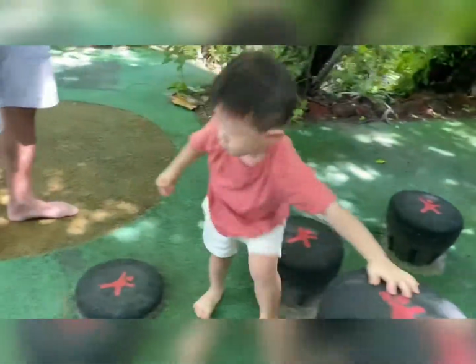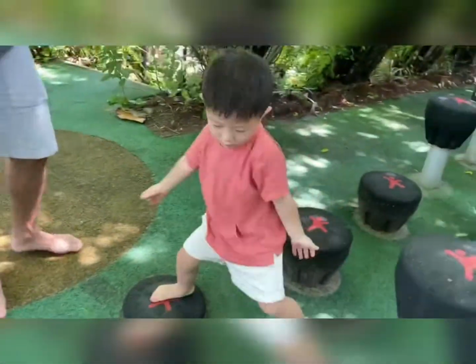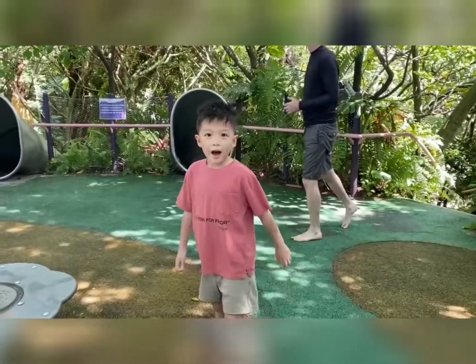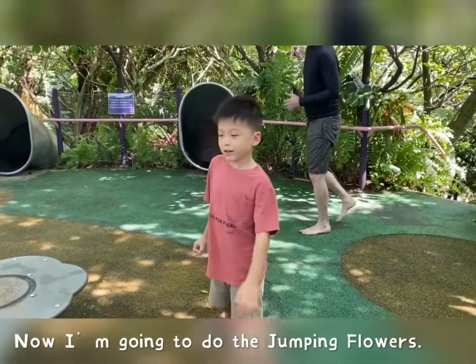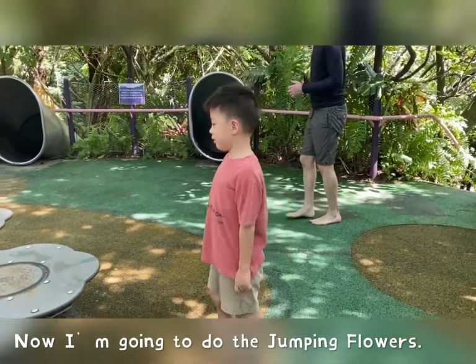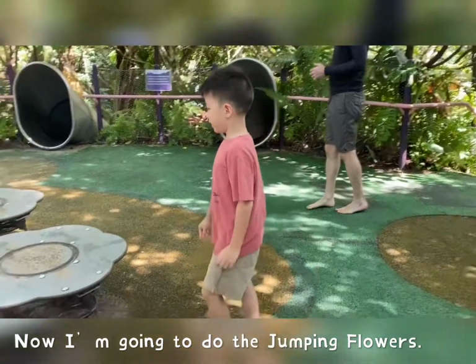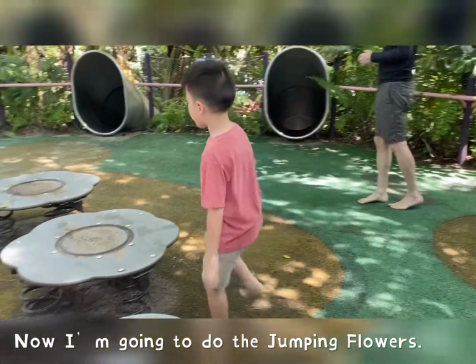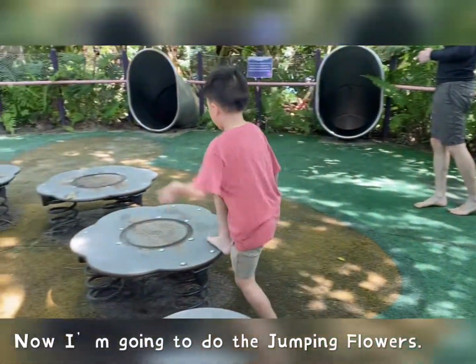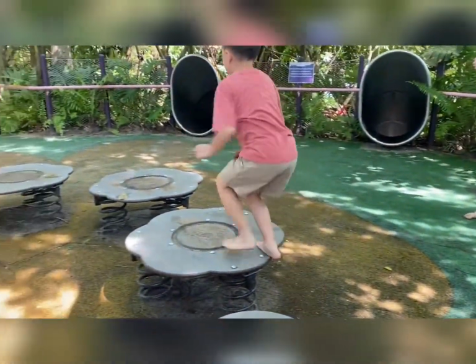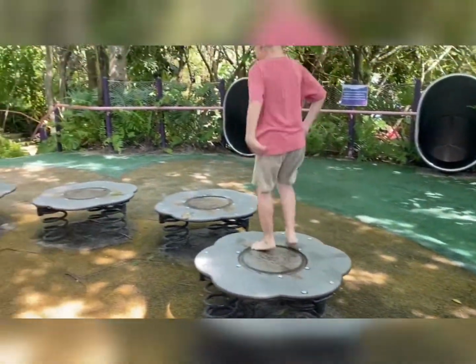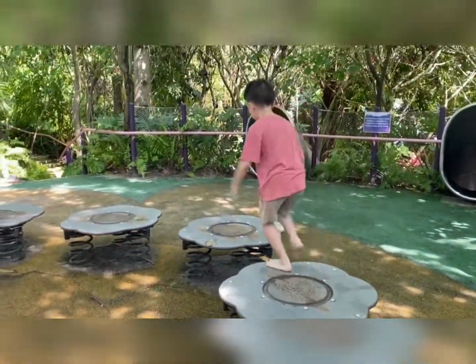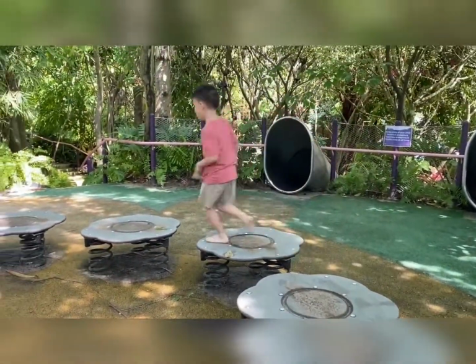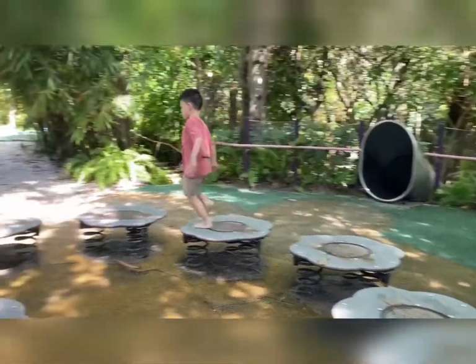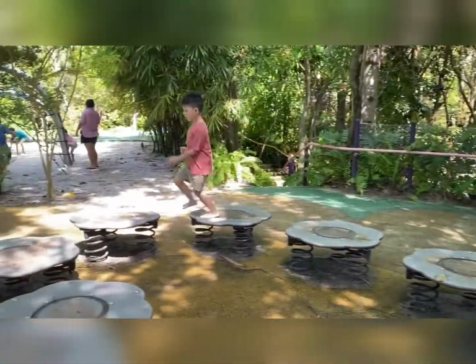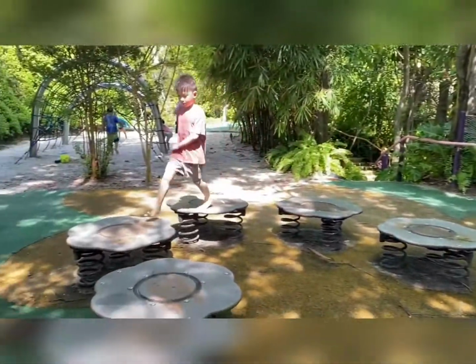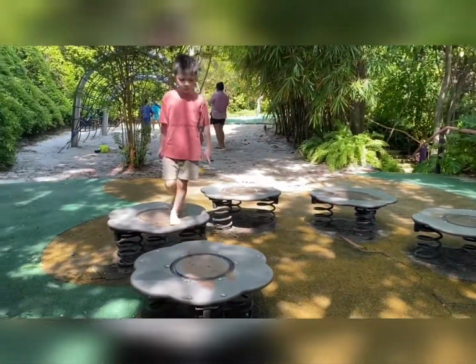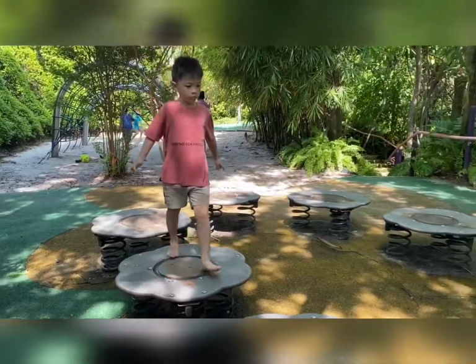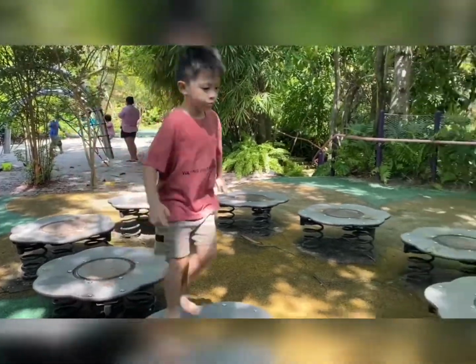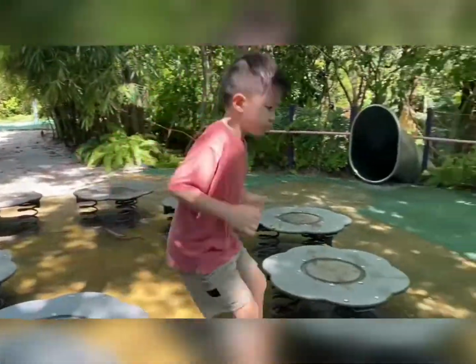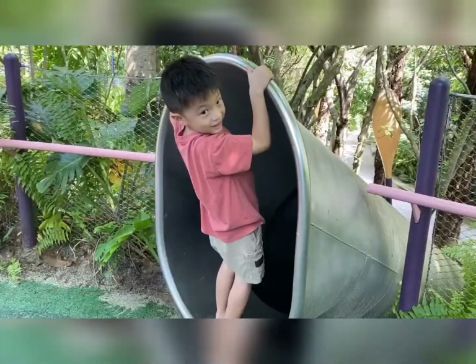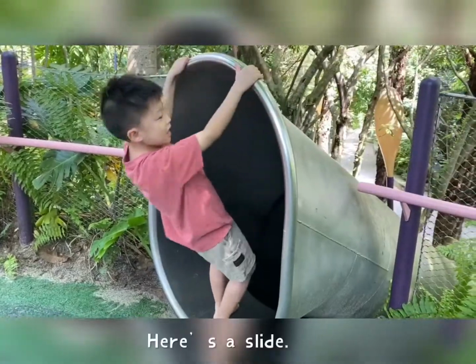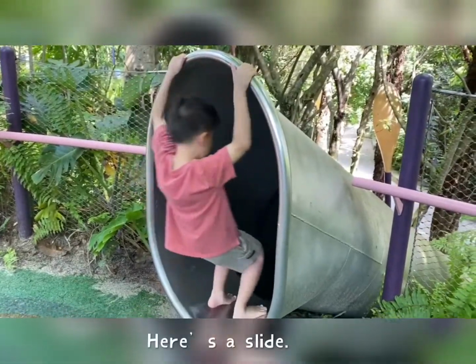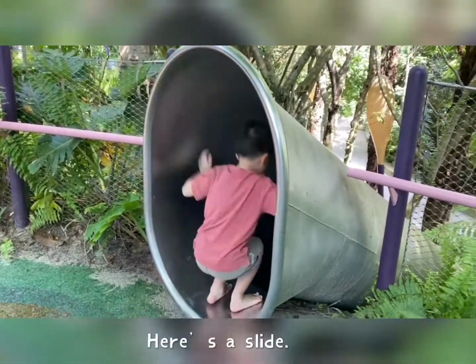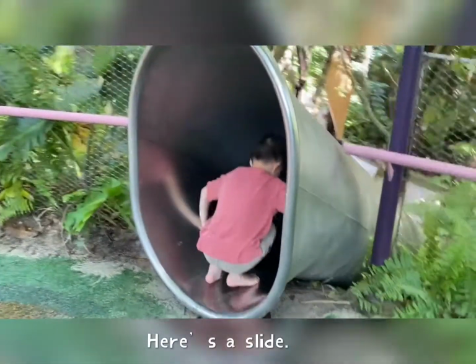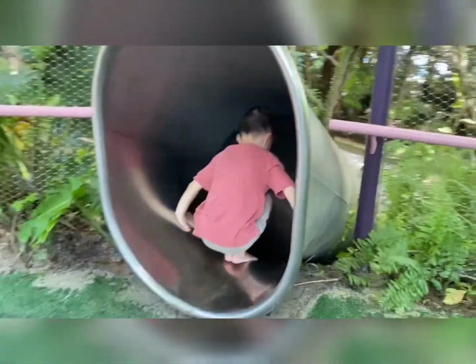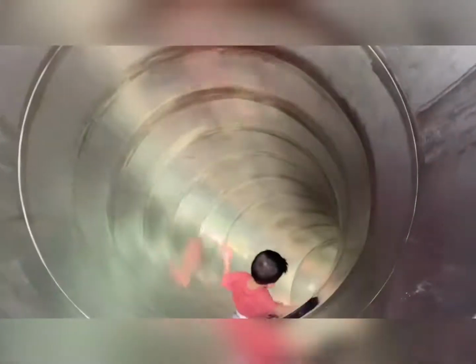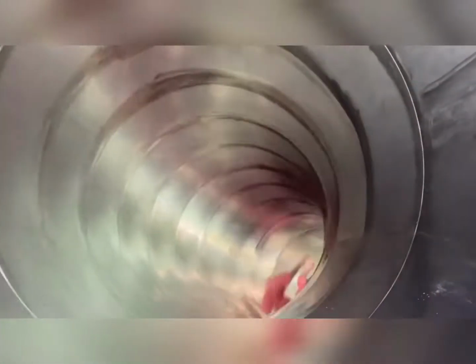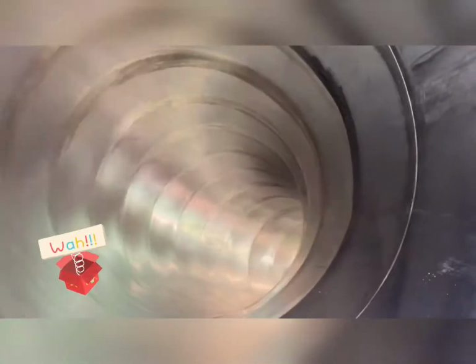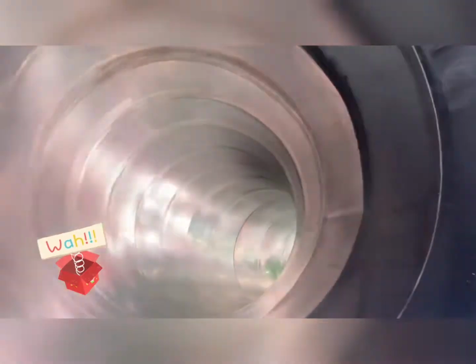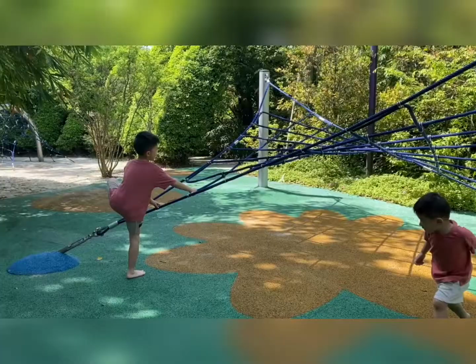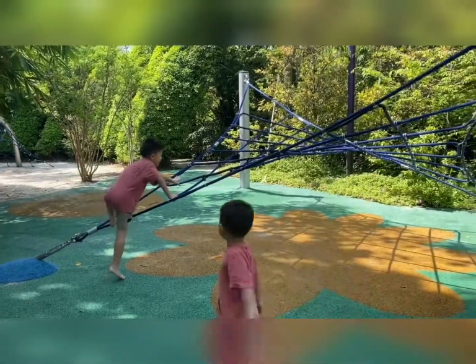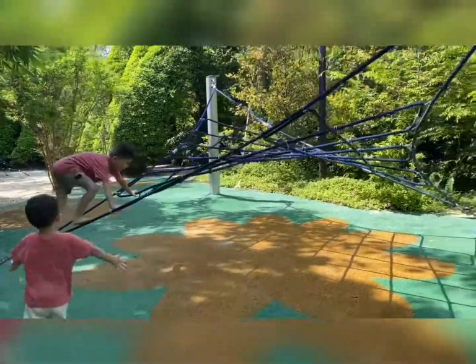Now we're going to do the jumping flowers. This is a flashlight — wow! — effects.